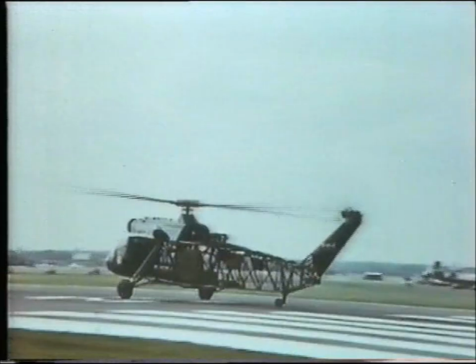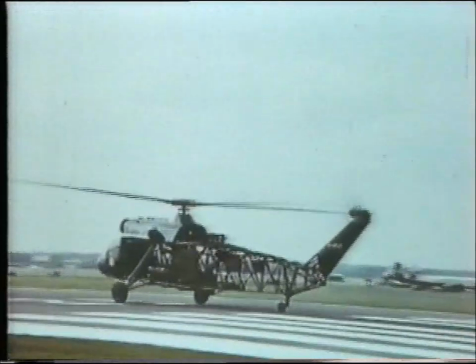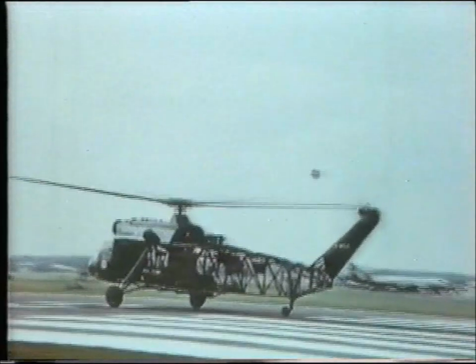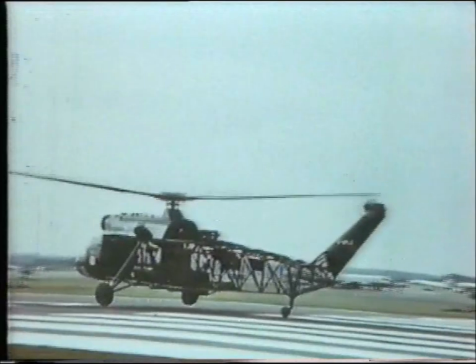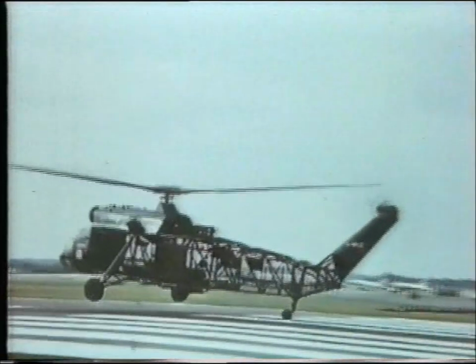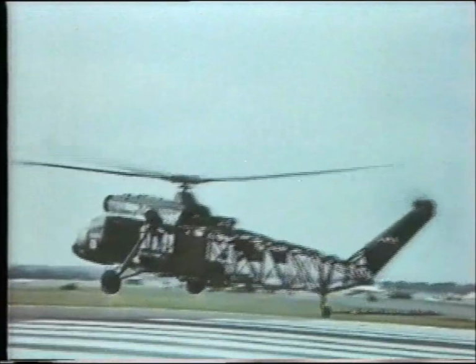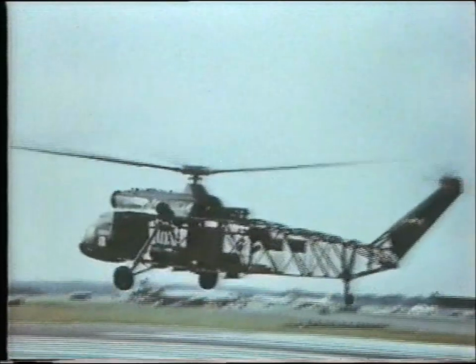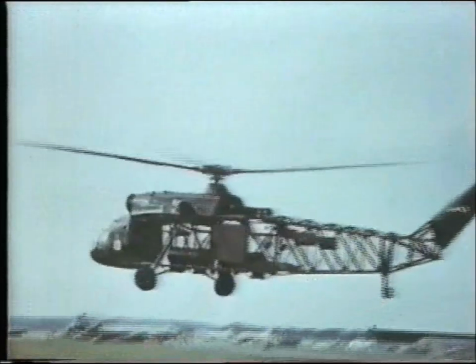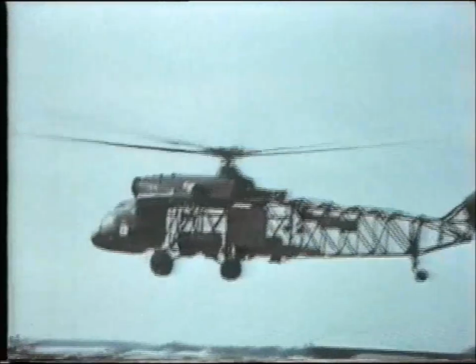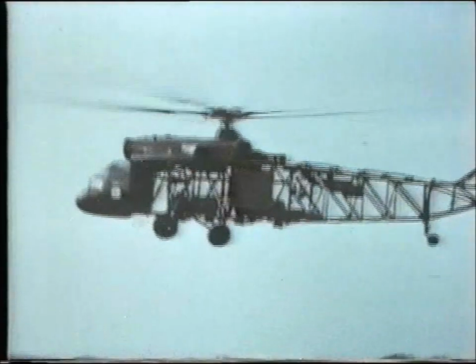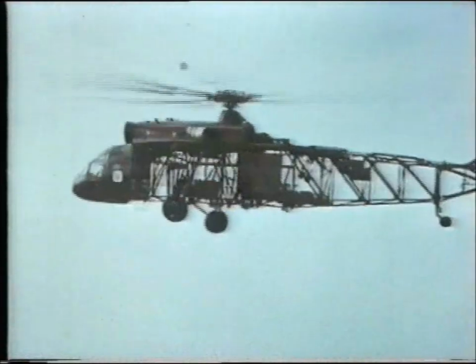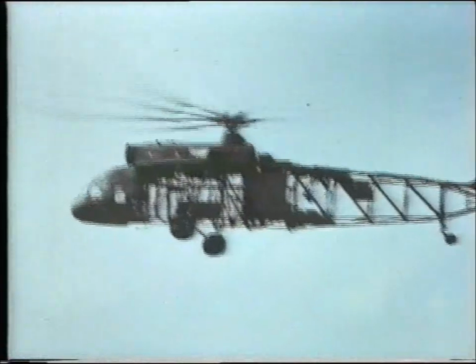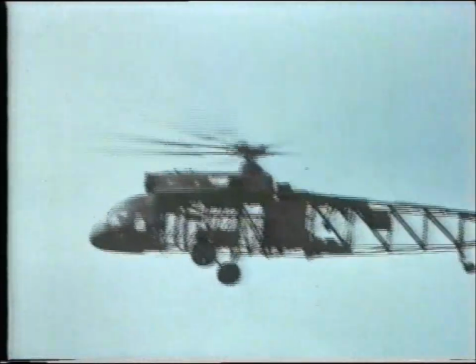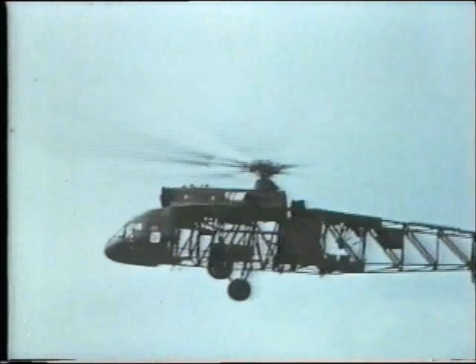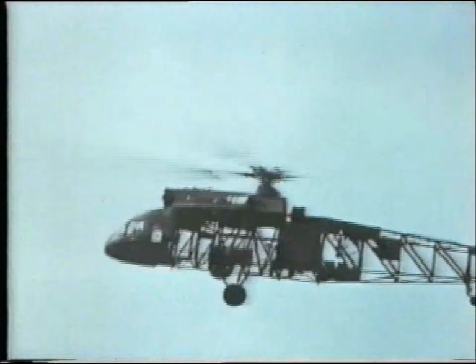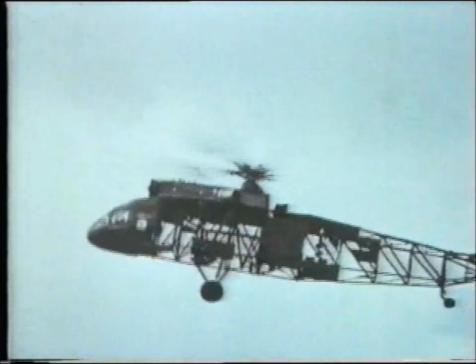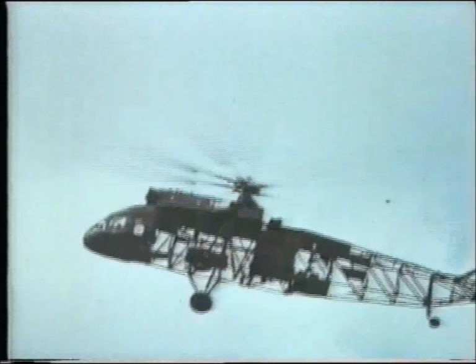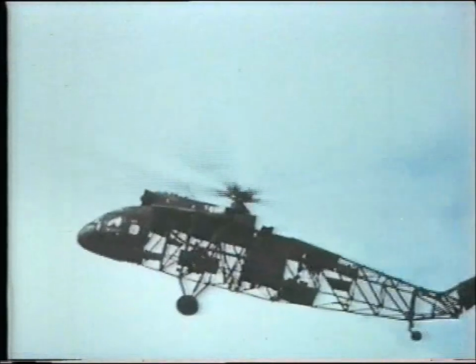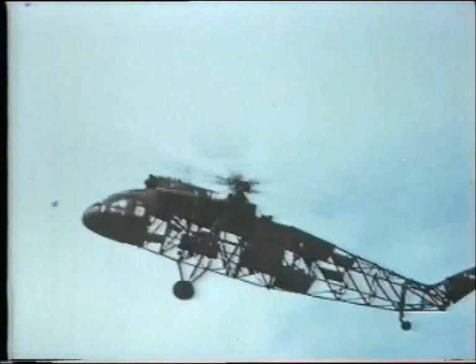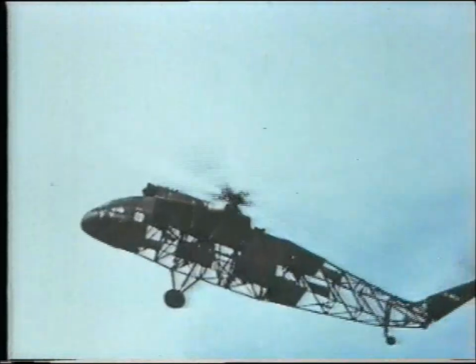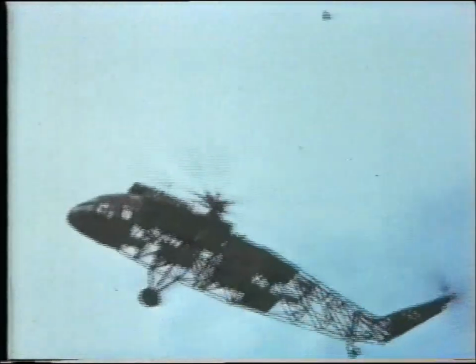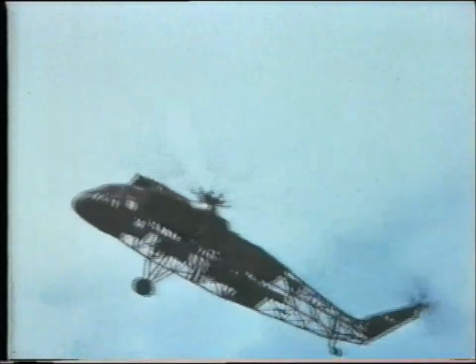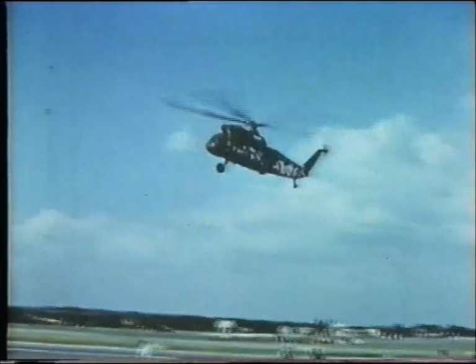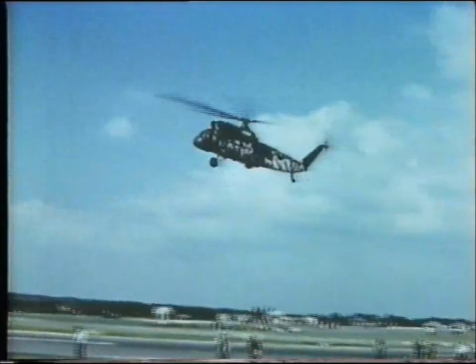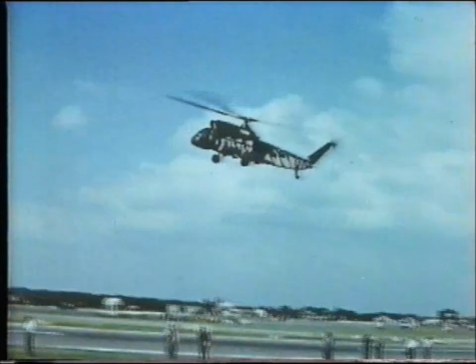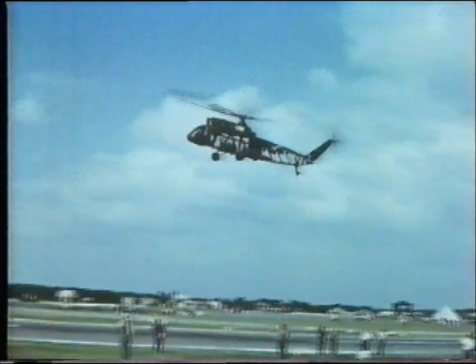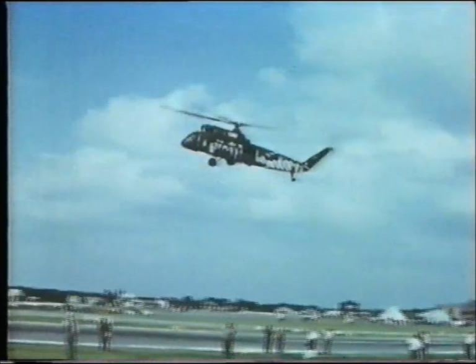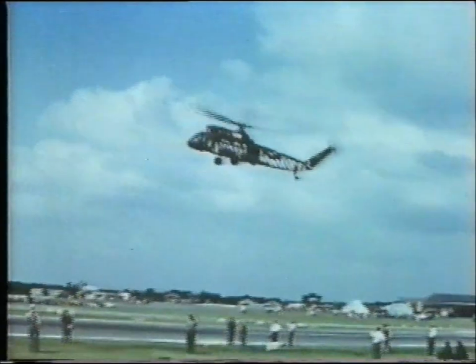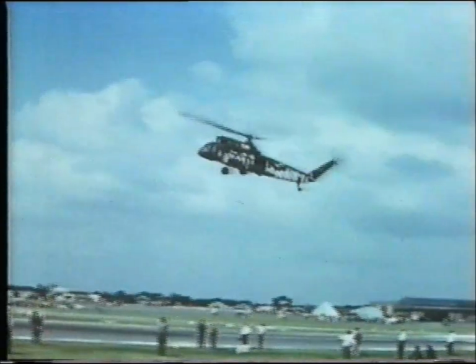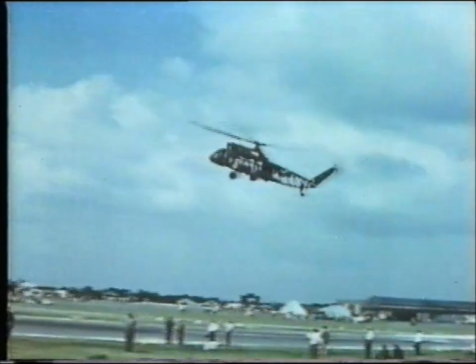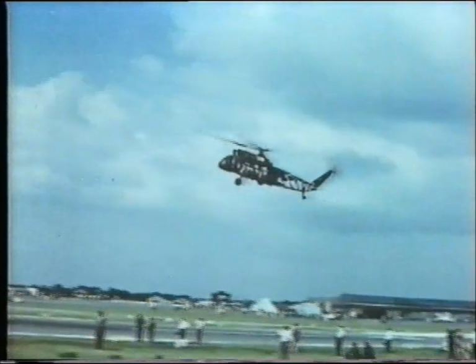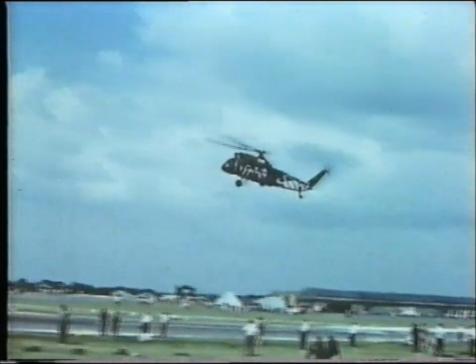It is this development which has led to the prototype twin-engined Westminster. At the moment looking like a cutaway drawing of itself, but which can be a 40-seater airliner or a flying crane. Indeed, its uses and potentialities are almost endless.